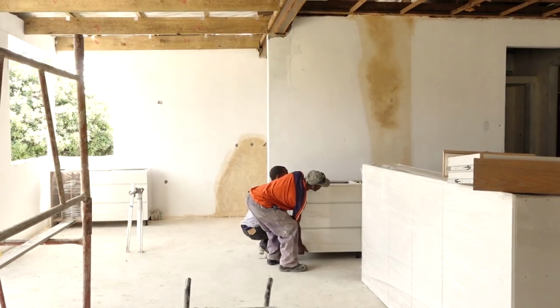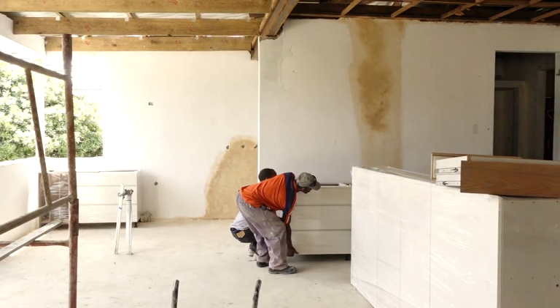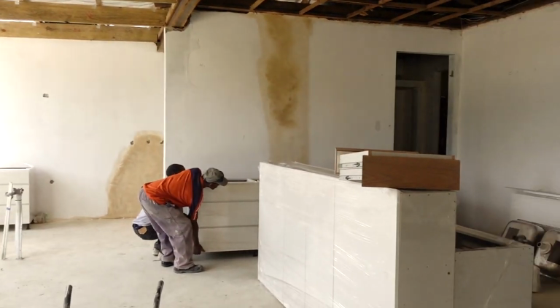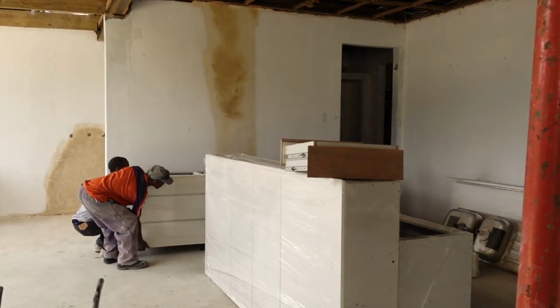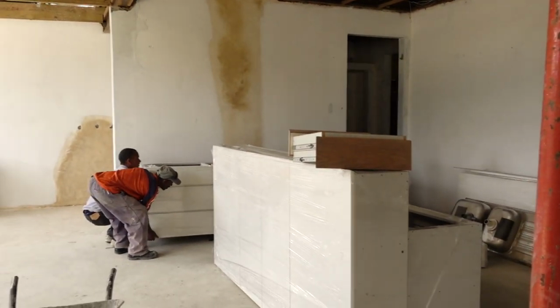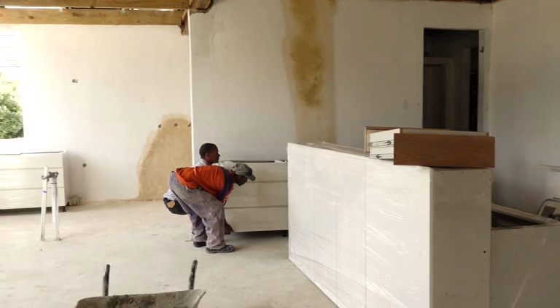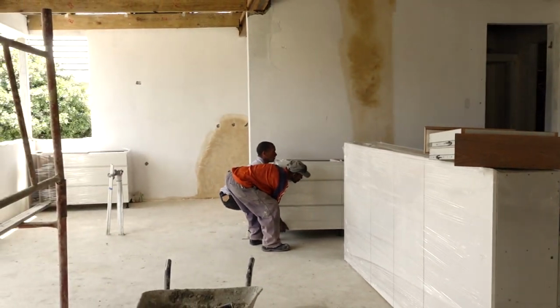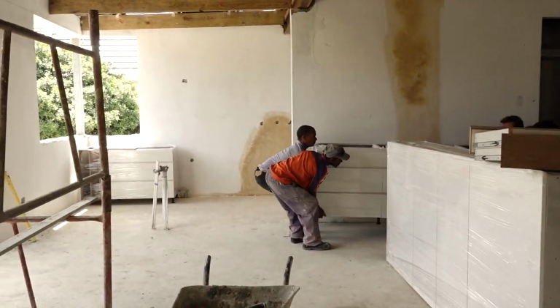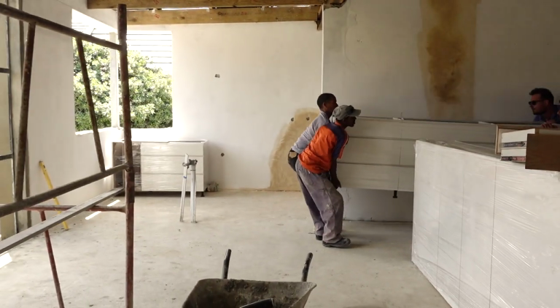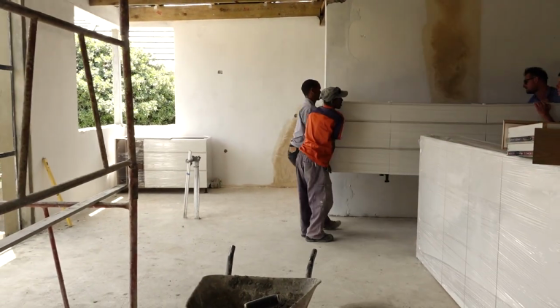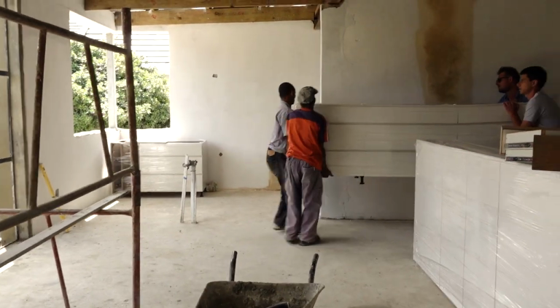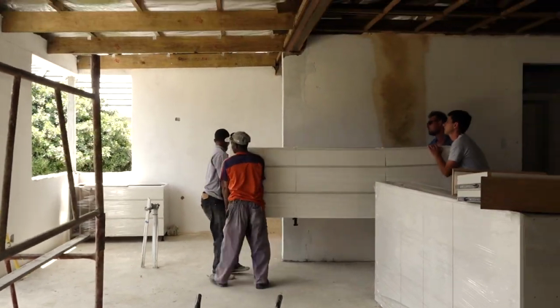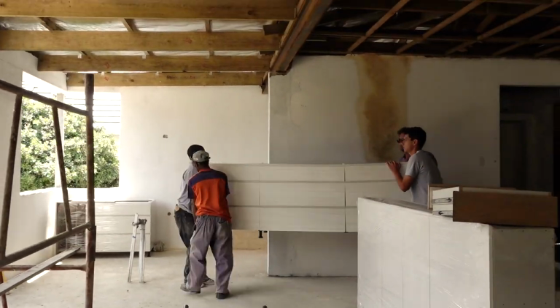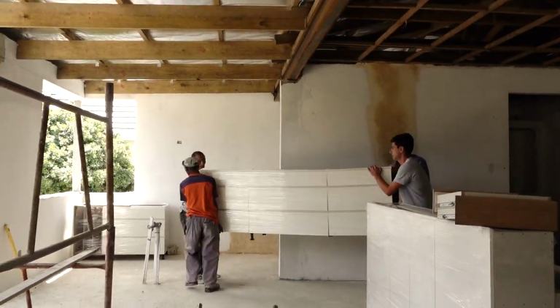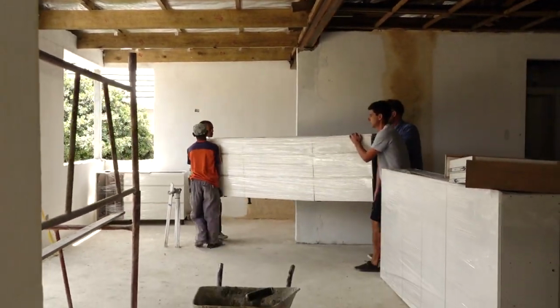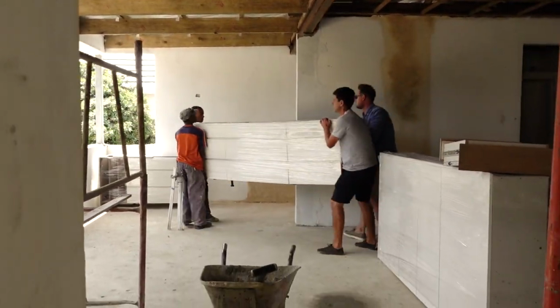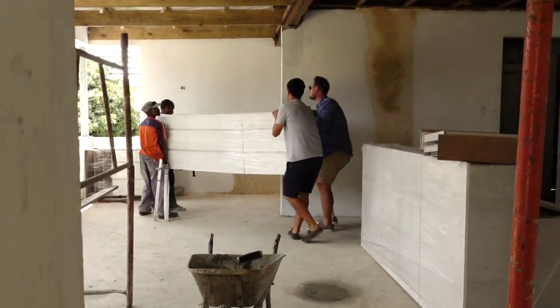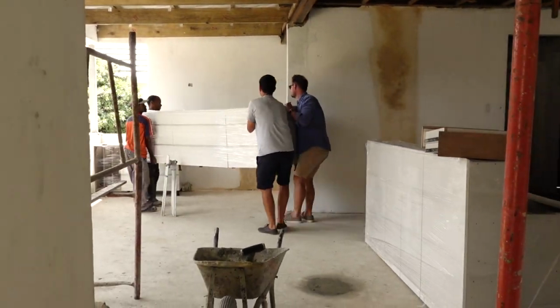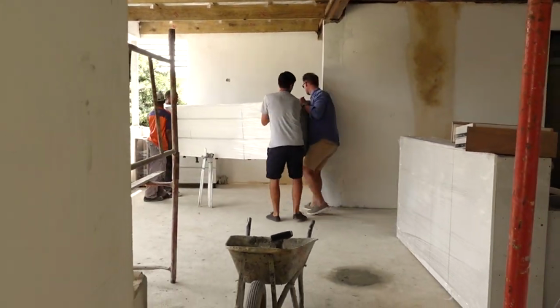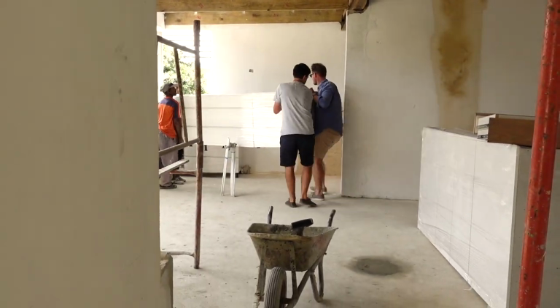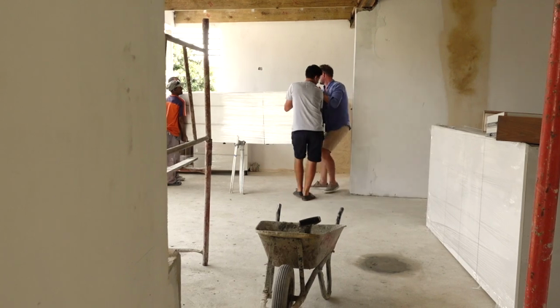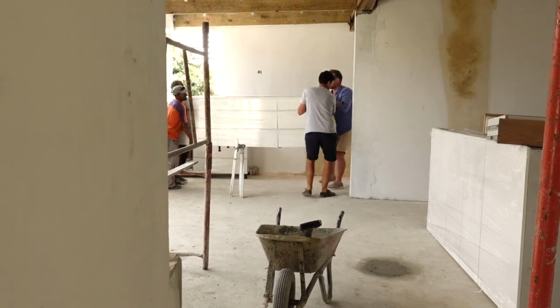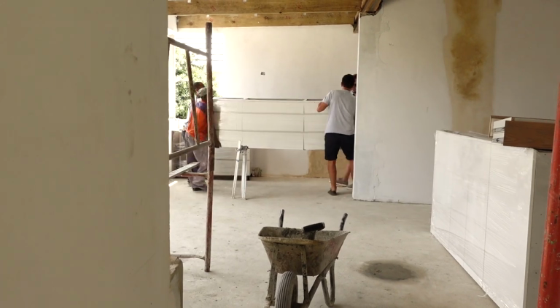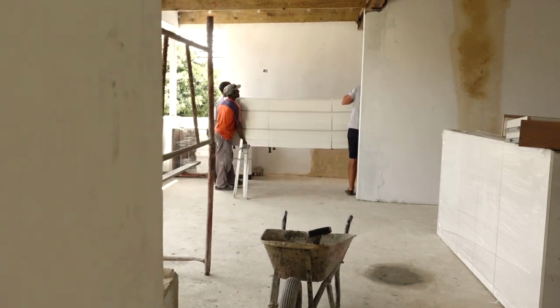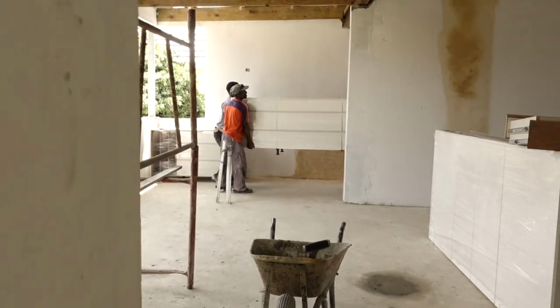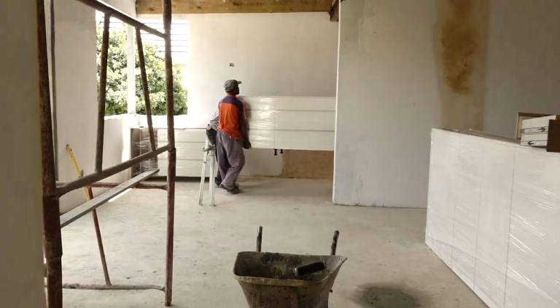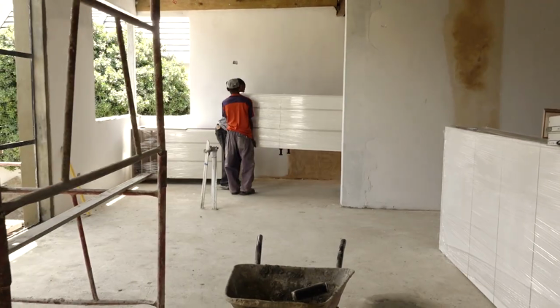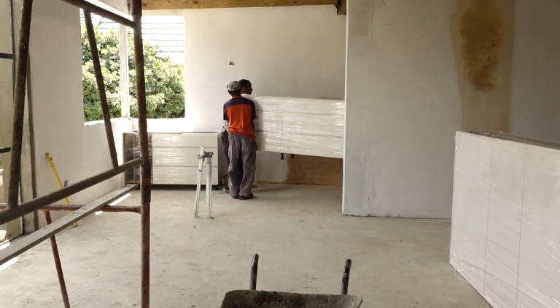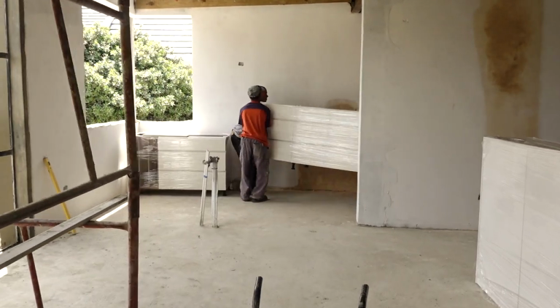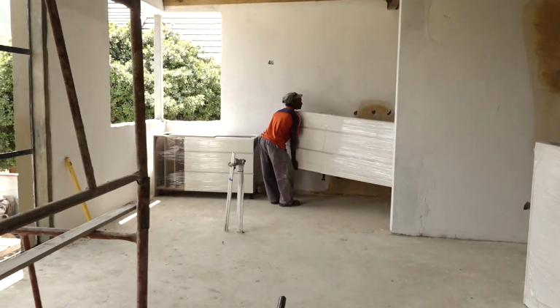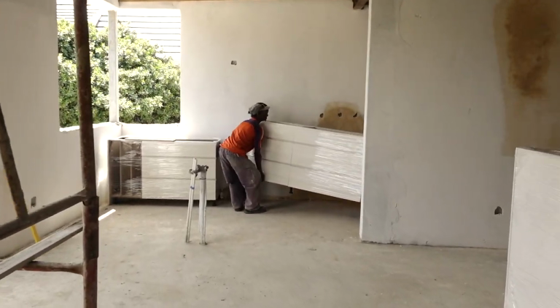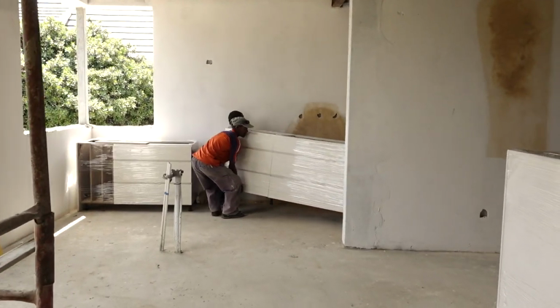These cupboards were an absolute mission to get here but how useful it is to have the cupboards to plan the layout of the kitchen. It's not something that you would normally do and it feels like we're playing Lego for adults.